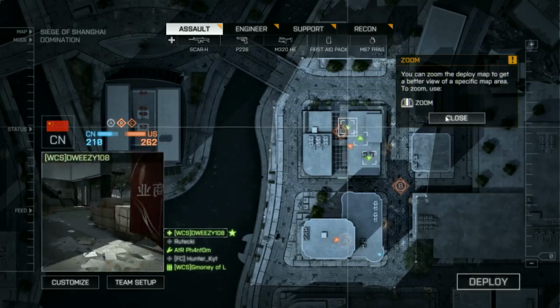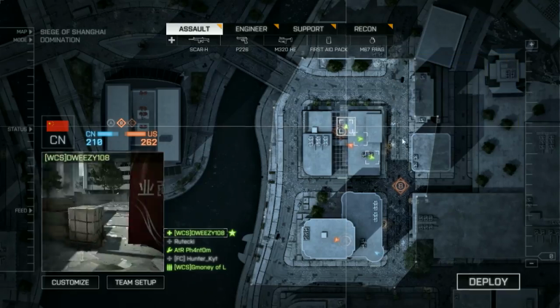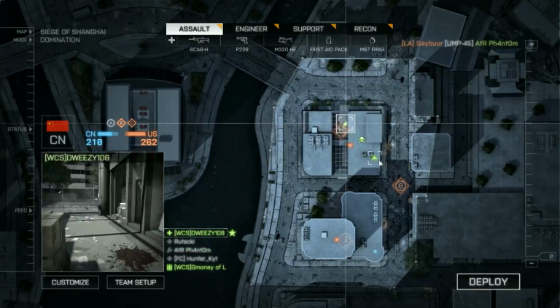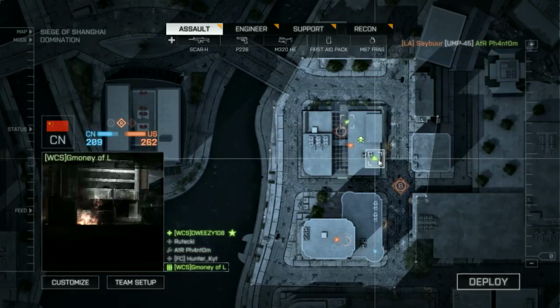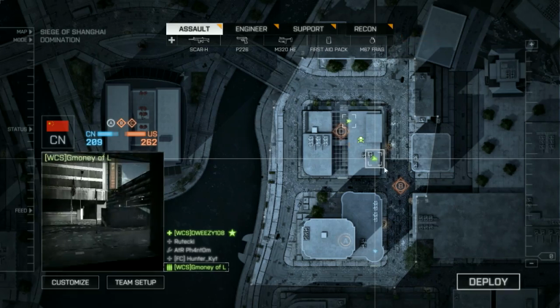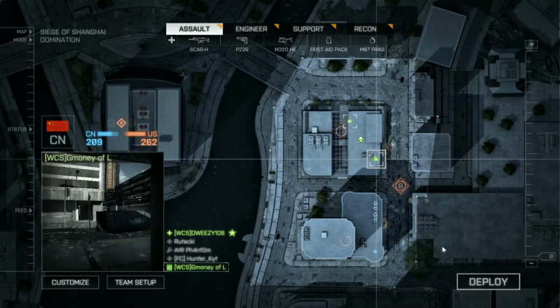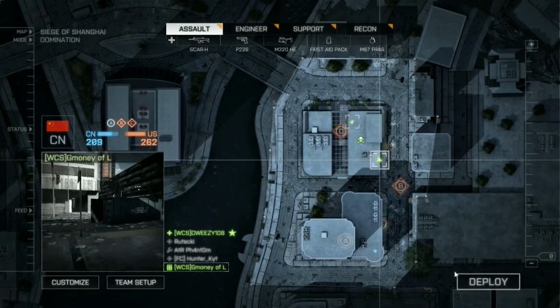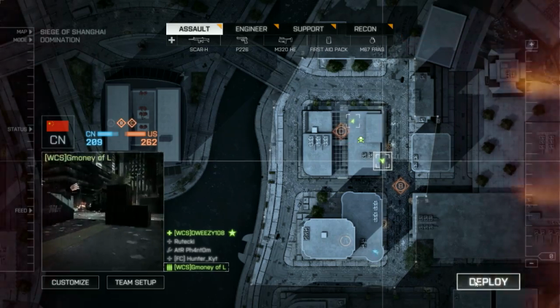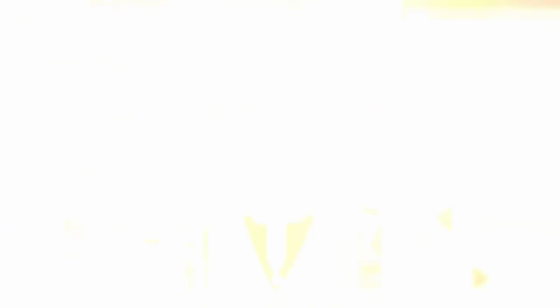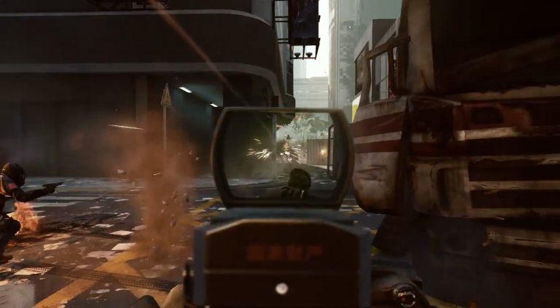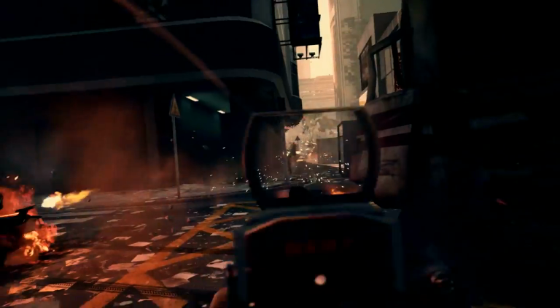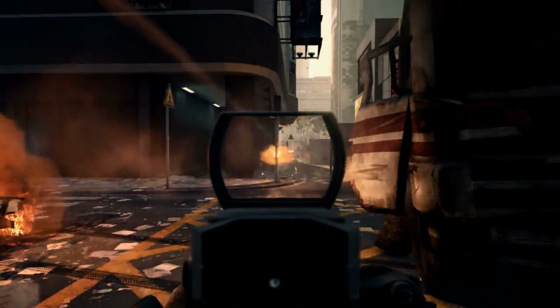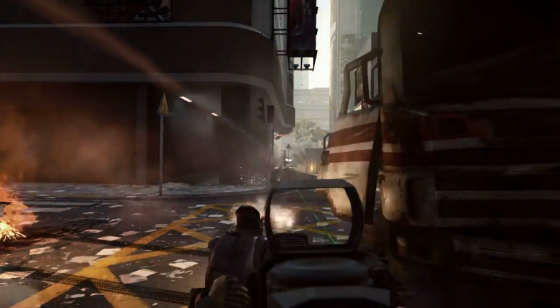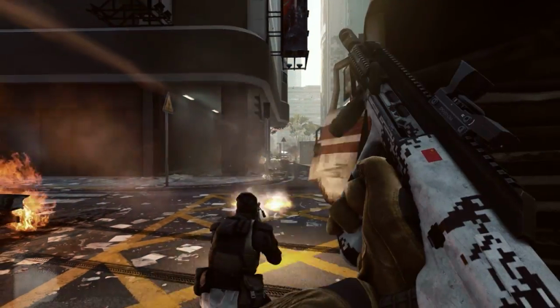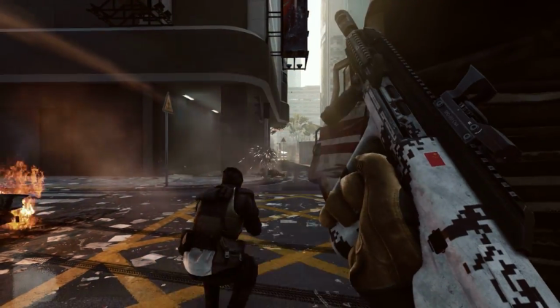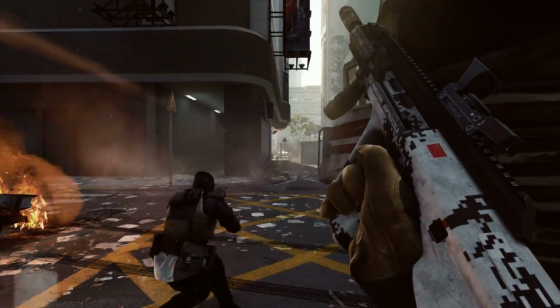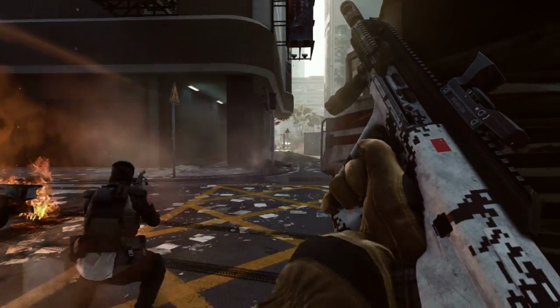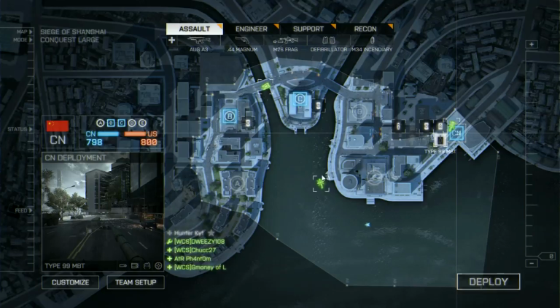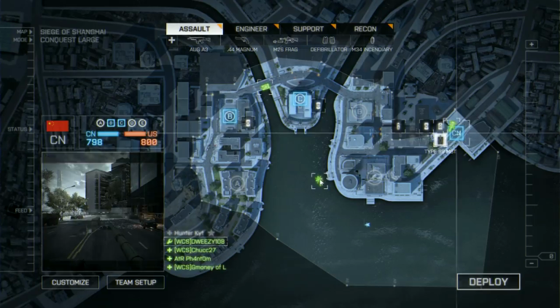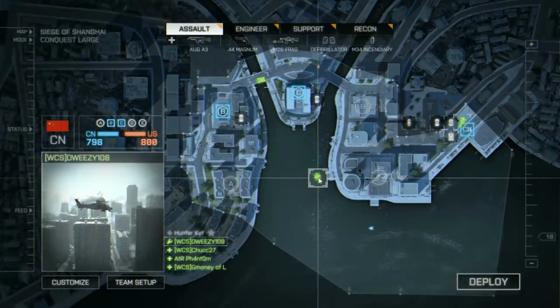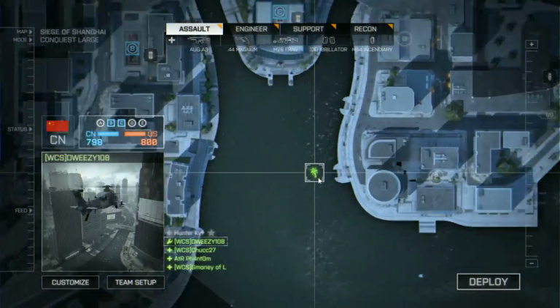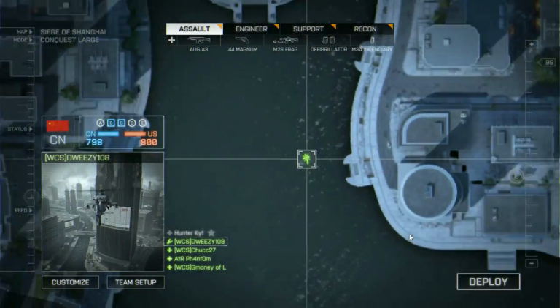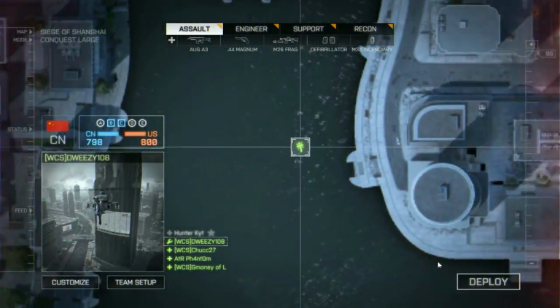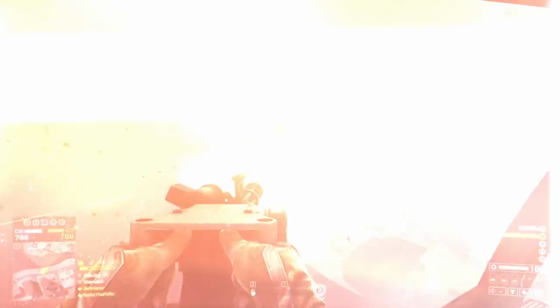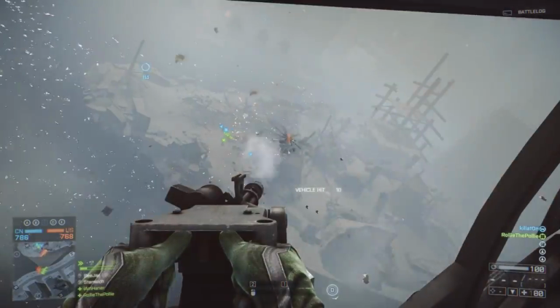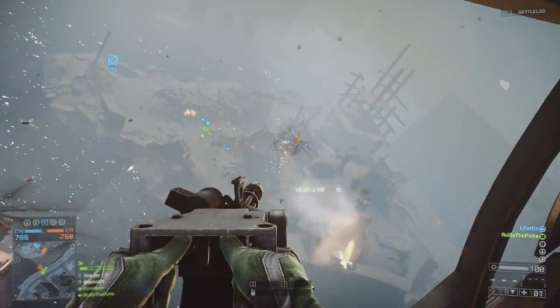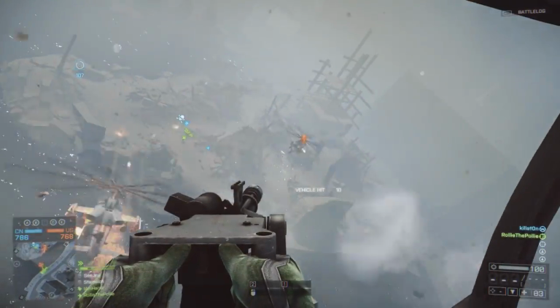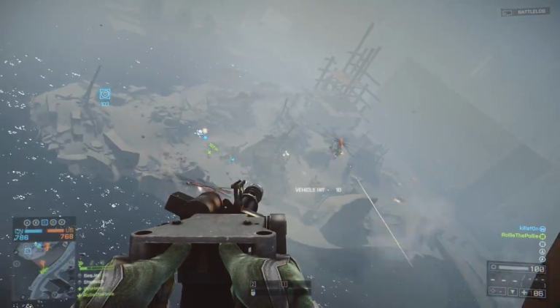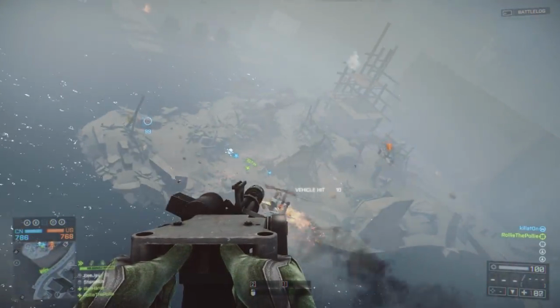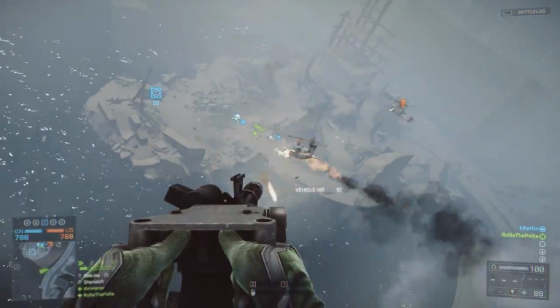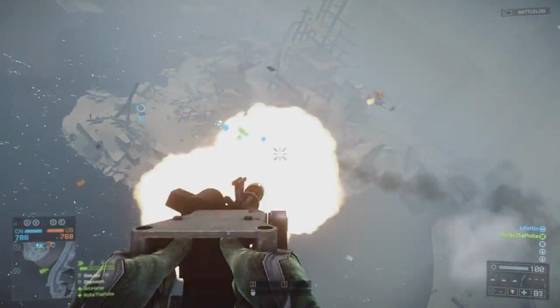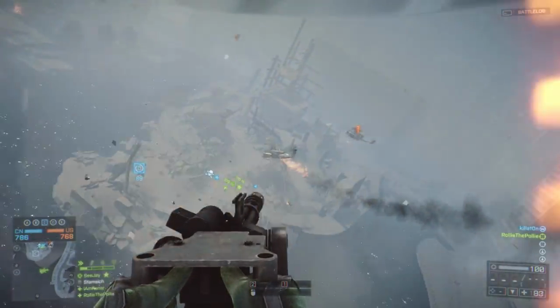You'll have the ability to deploy at a squadmate's immediate location, which is highly effective when your teammate needs quick support. If your squadmate is in a vehicle with an empty seat, you'll deploy directly into that vehicle and jump right into the action.